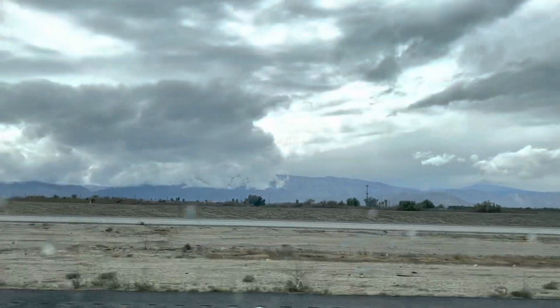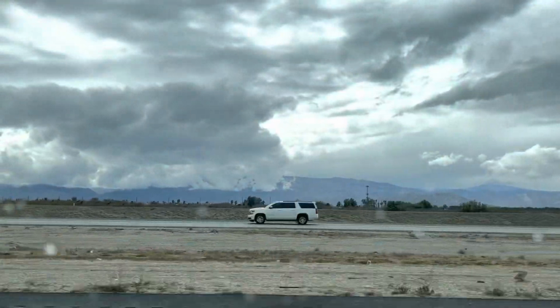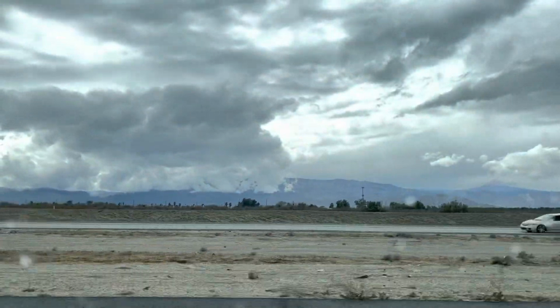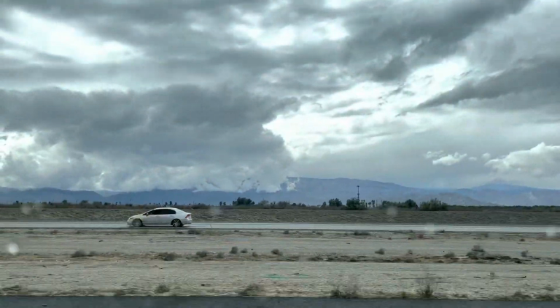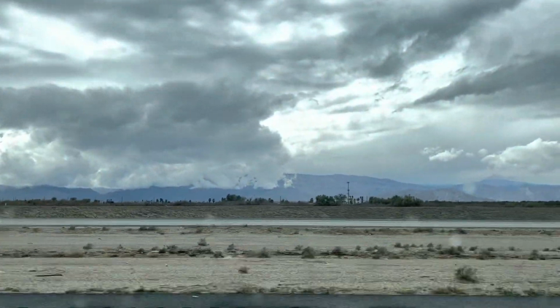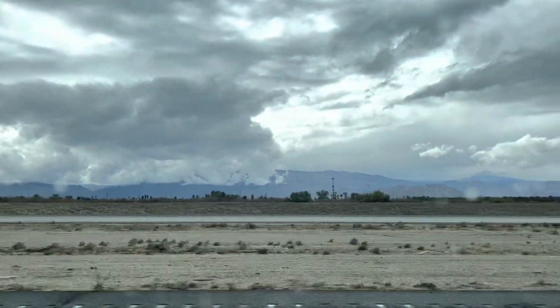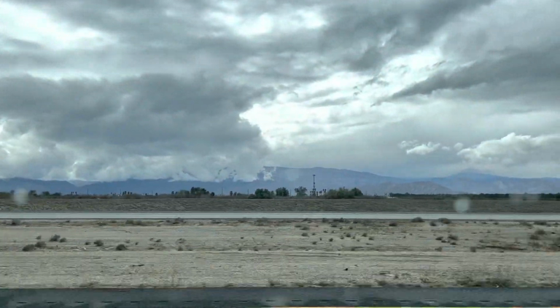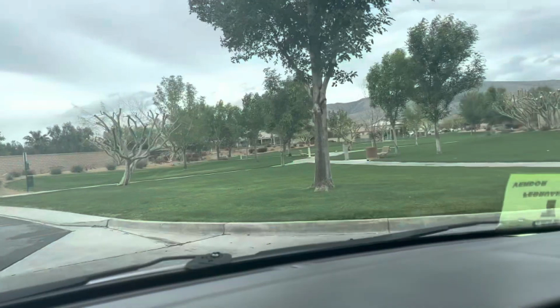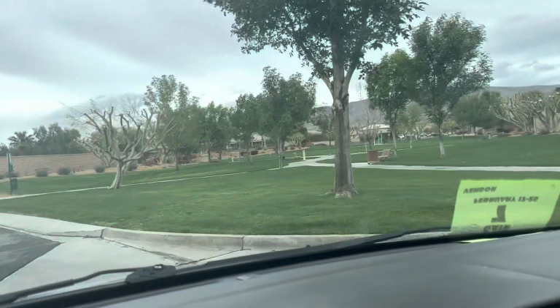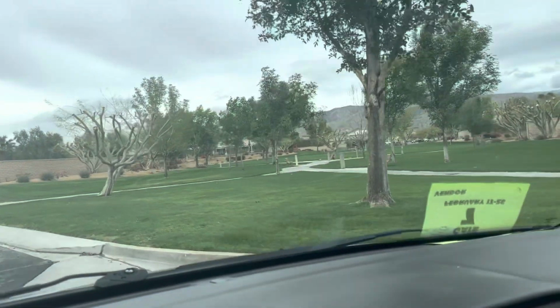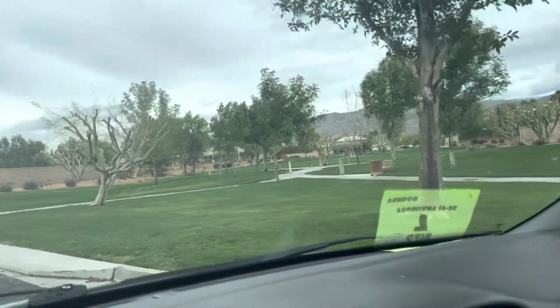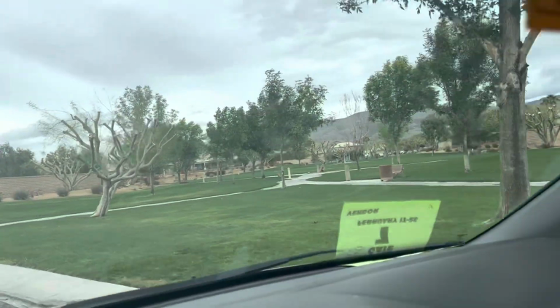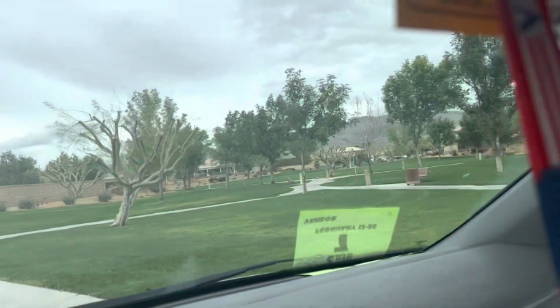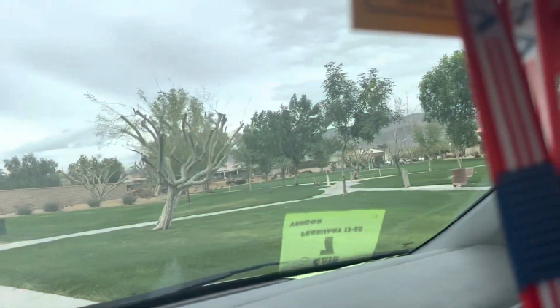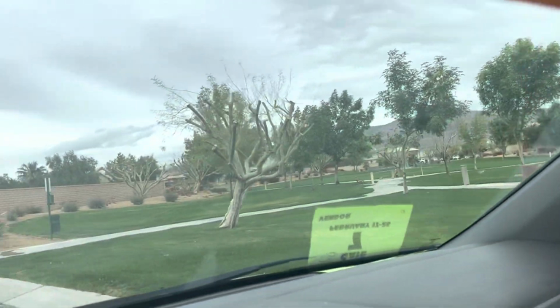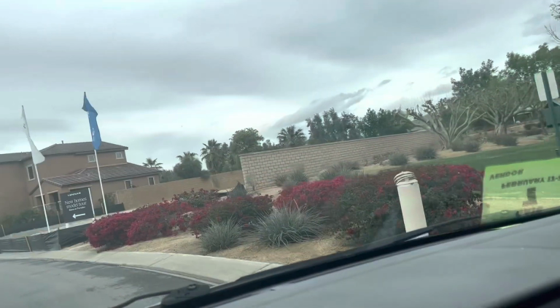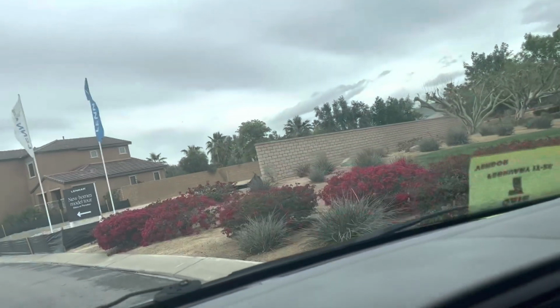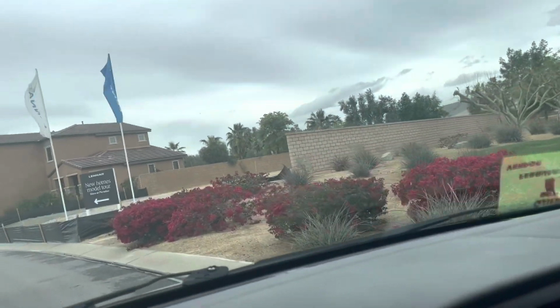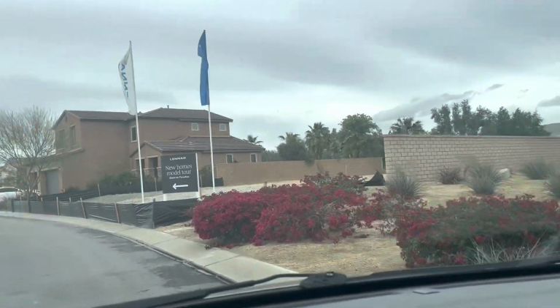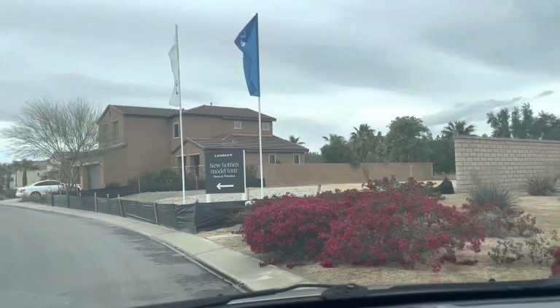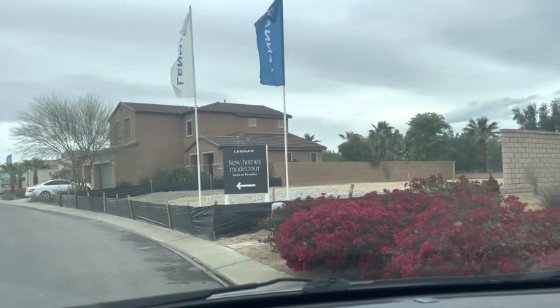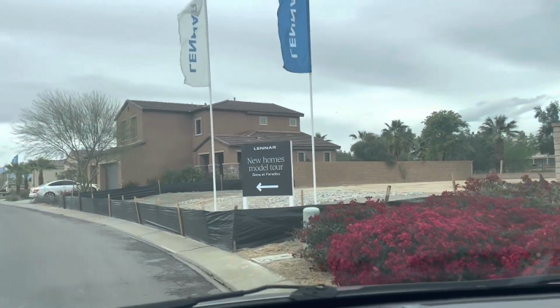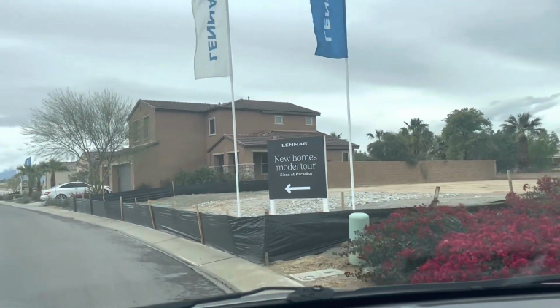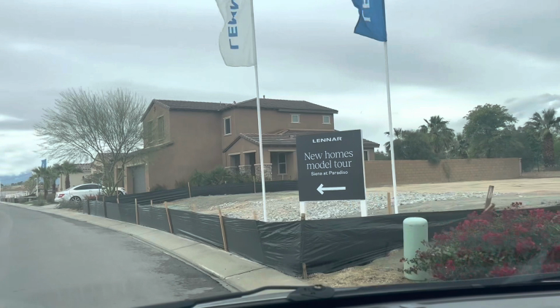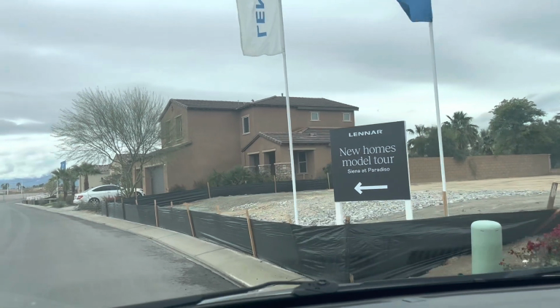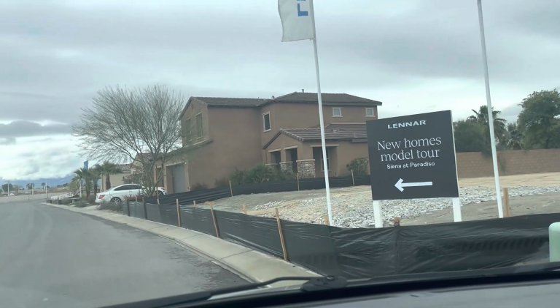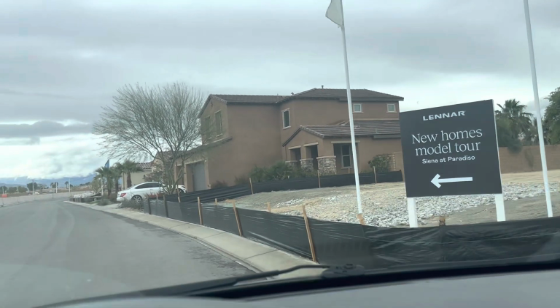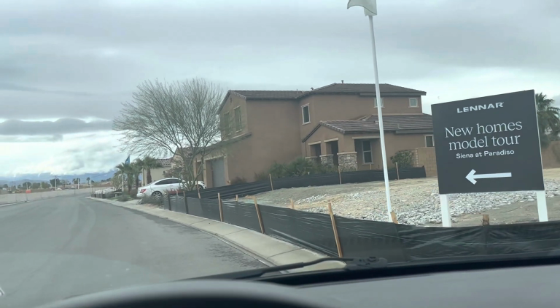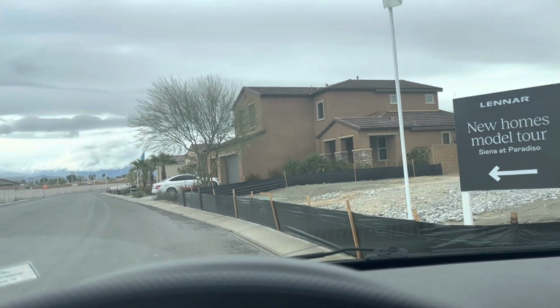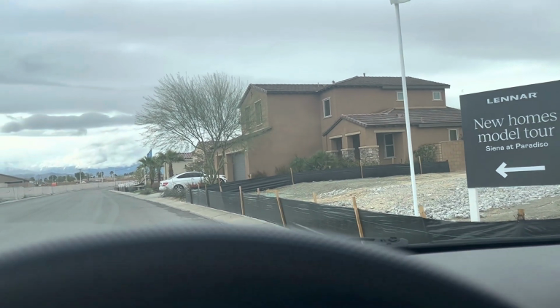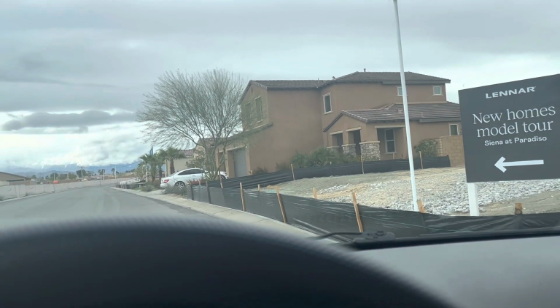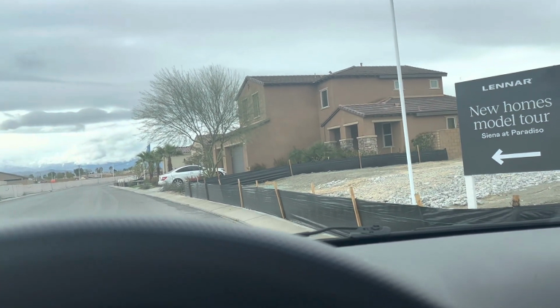Hi guys! Today I'm taking you along to go view some model homes by Lennar. These are the Siena at Paradiso and these are running at the low 600s. So let's take a look!